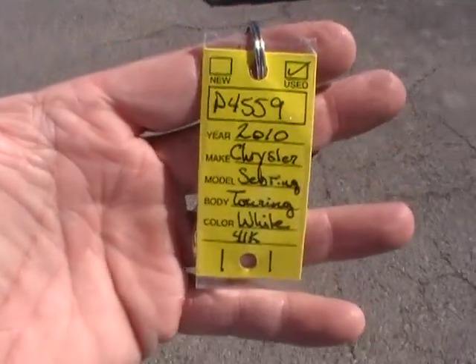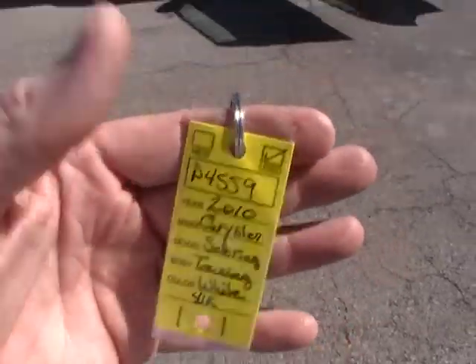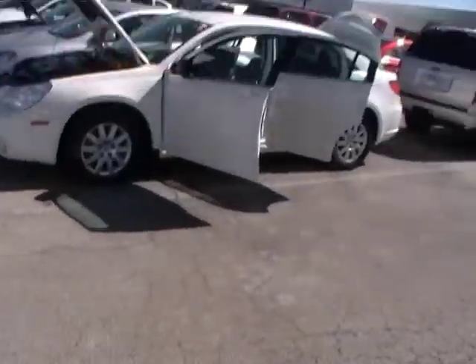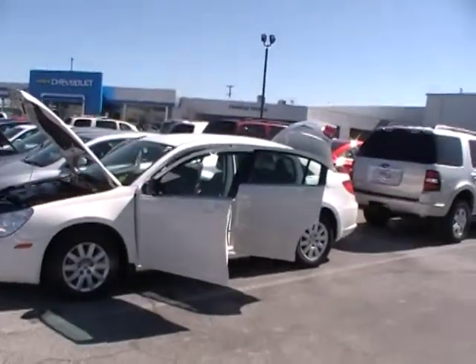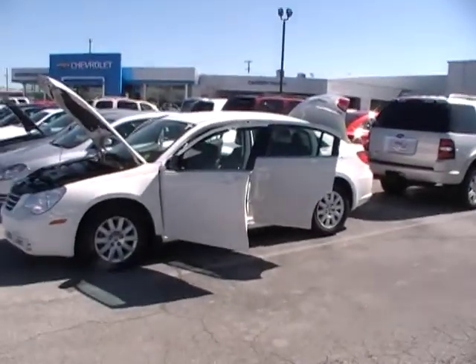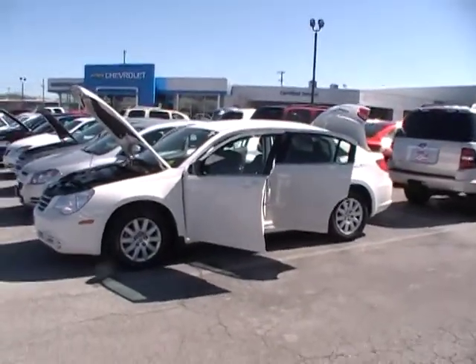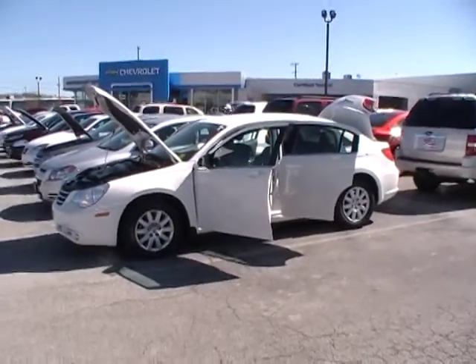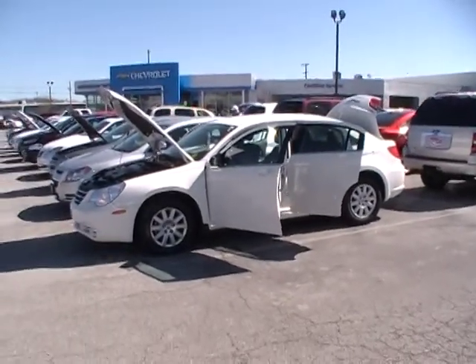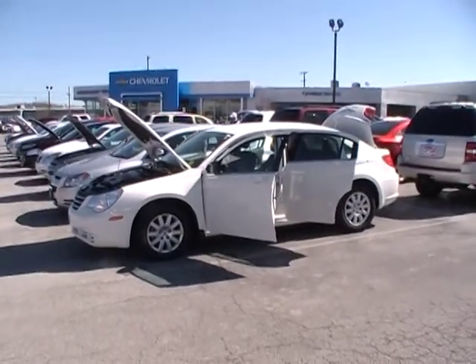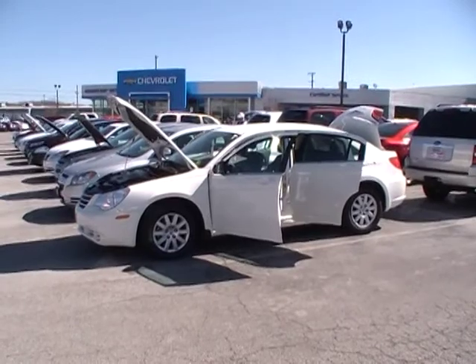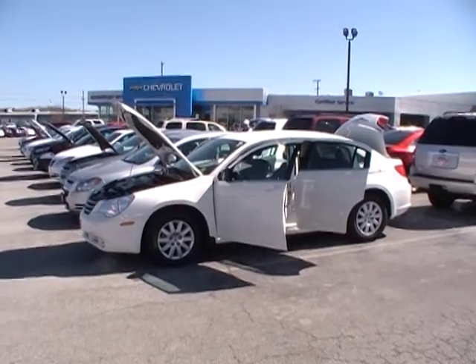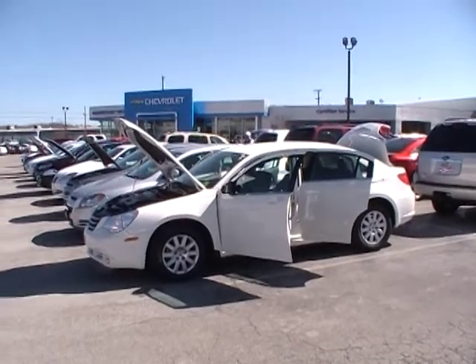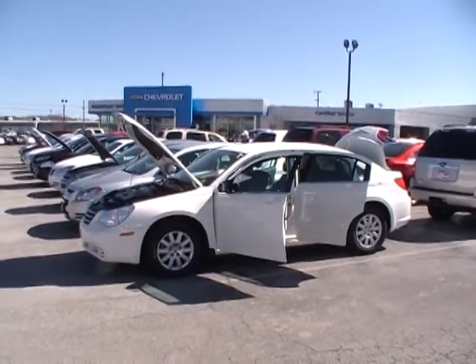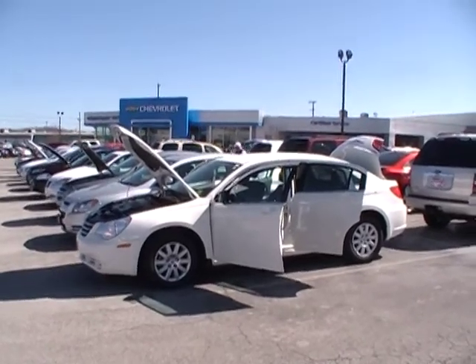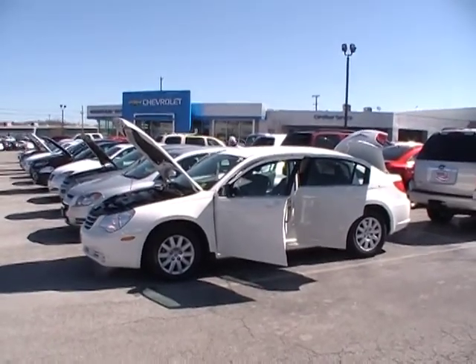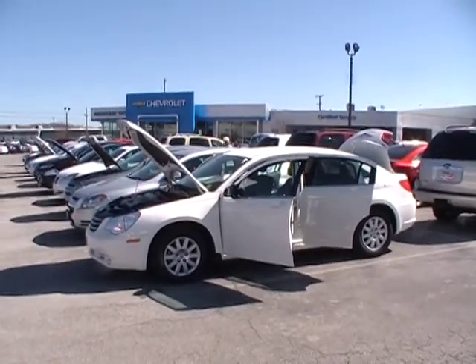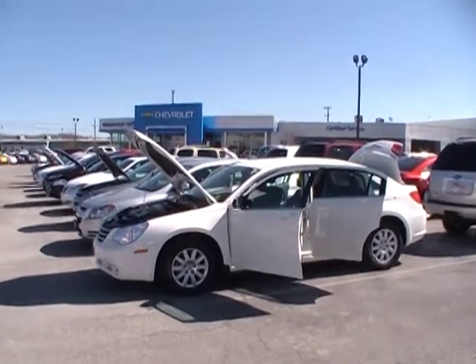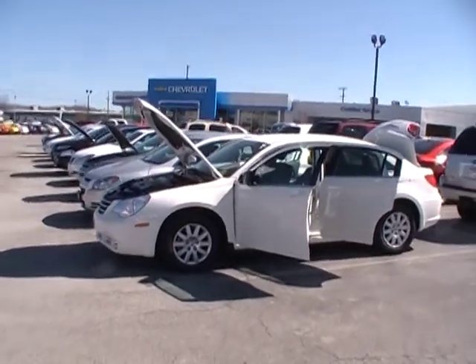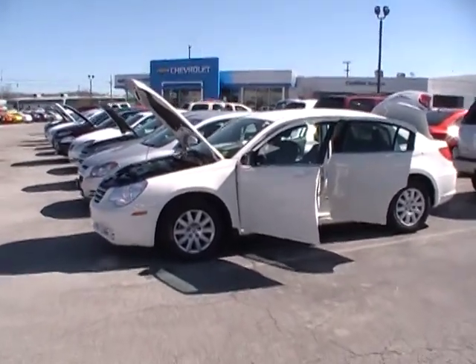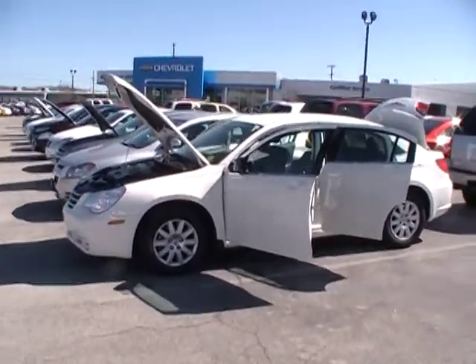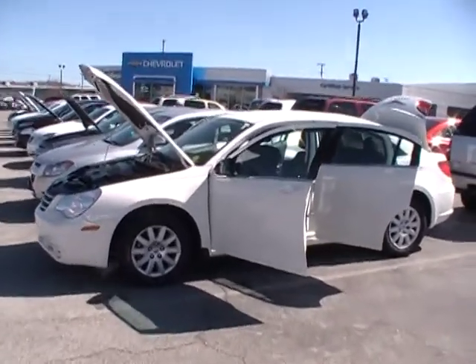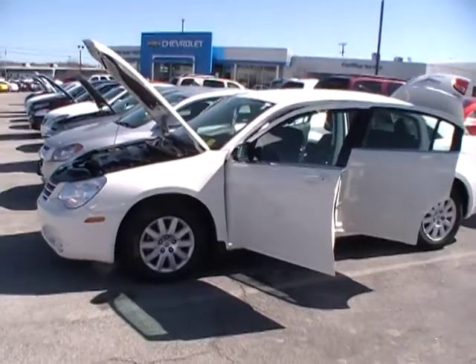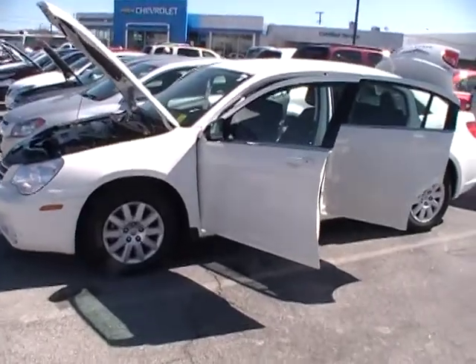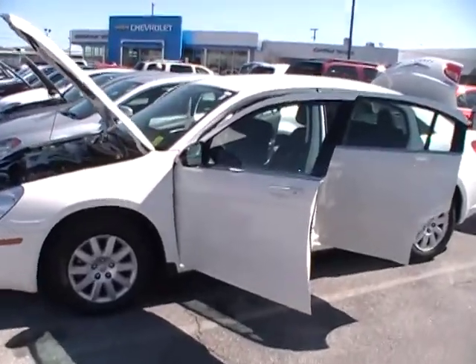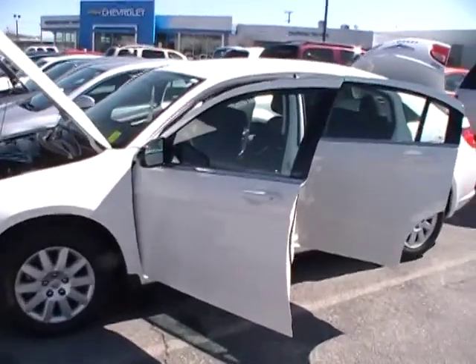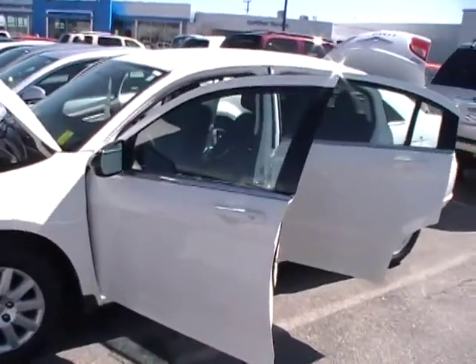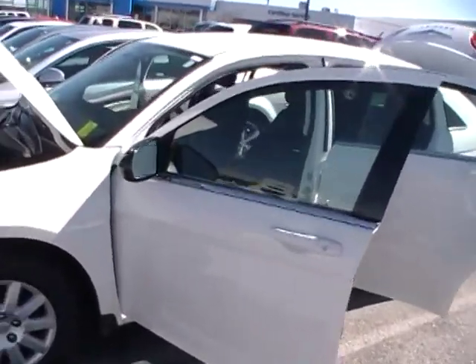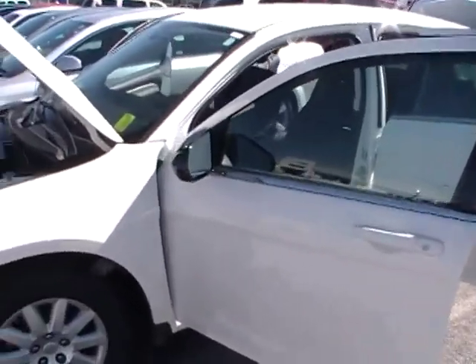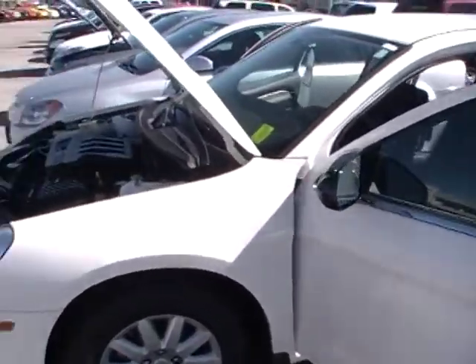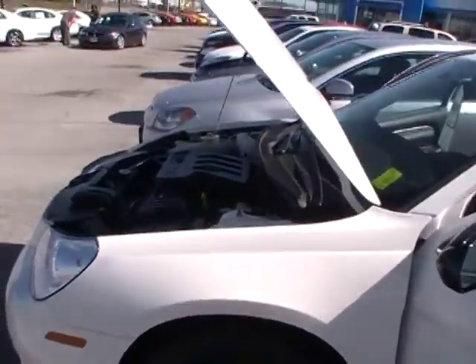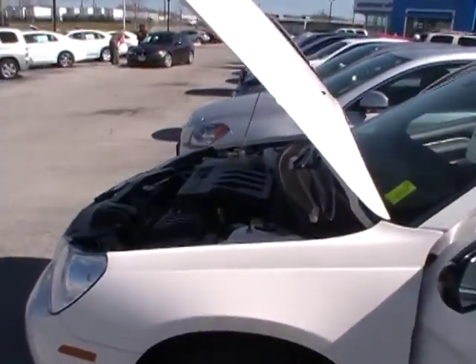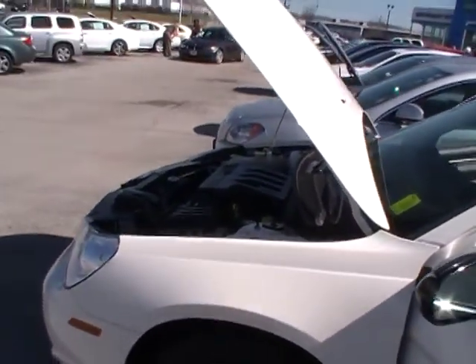Hey everybody, here we are at Mountain View Chevrolet with another episode of Look What I Traded For. You see our brand new showroom and service drive right in the background there — just completed that about two months ago. It's been amazing, just amazing the customer response to our brand new showroom.